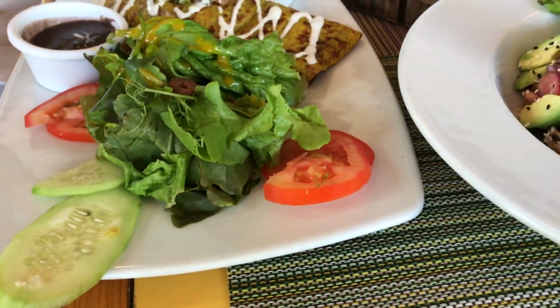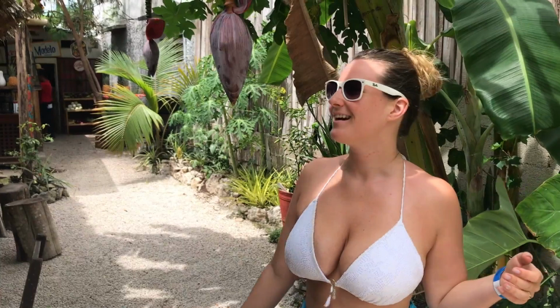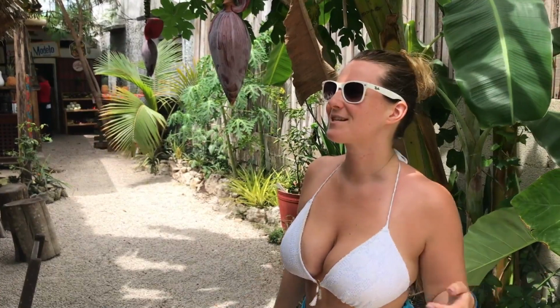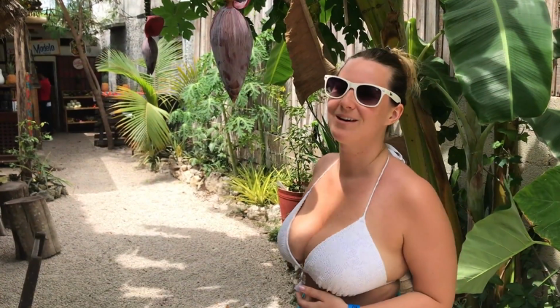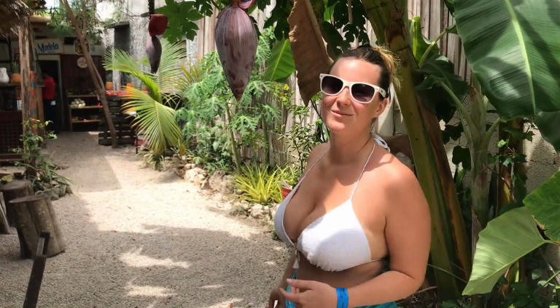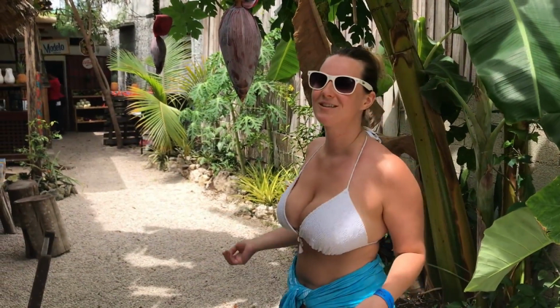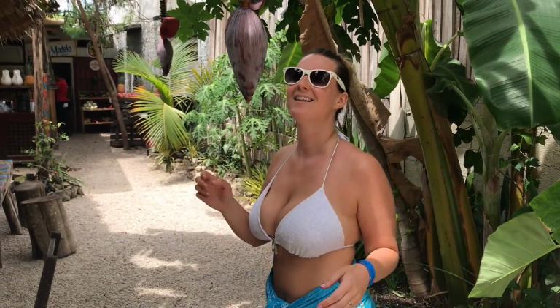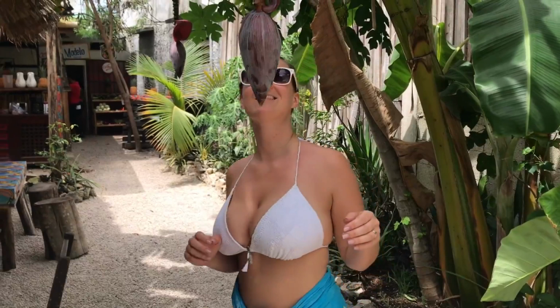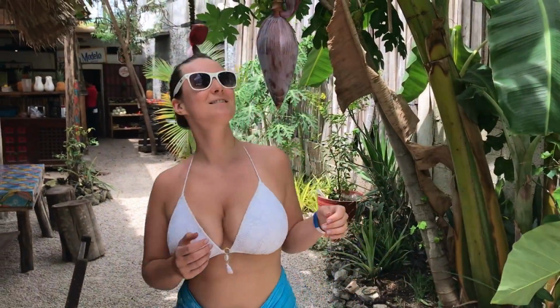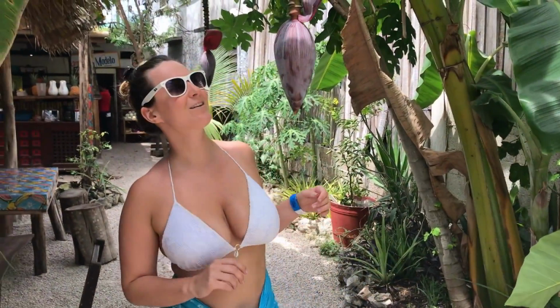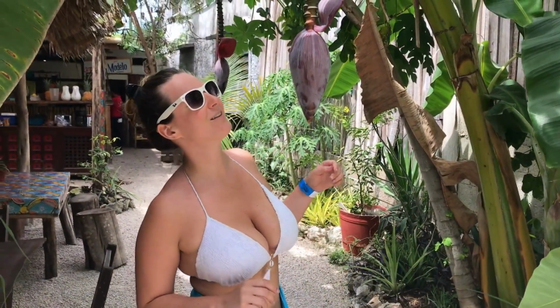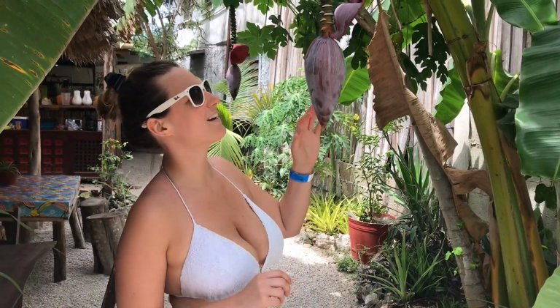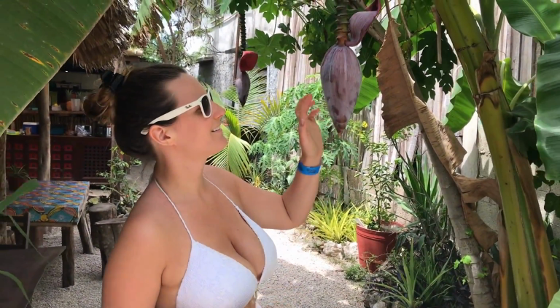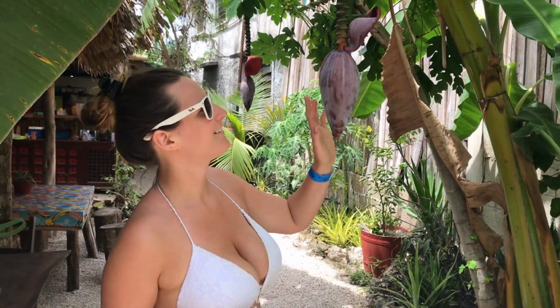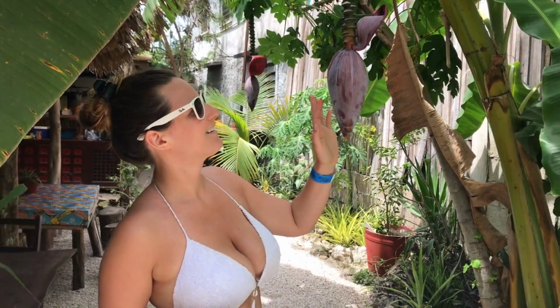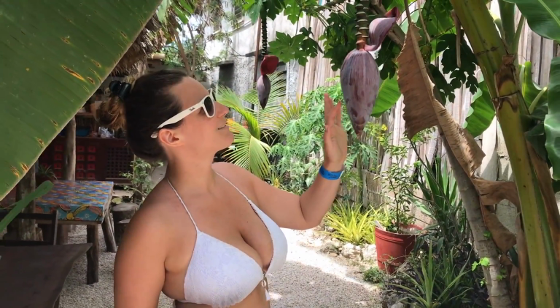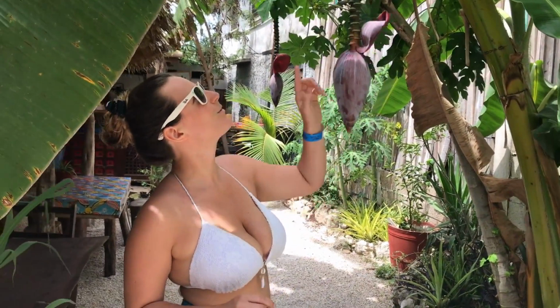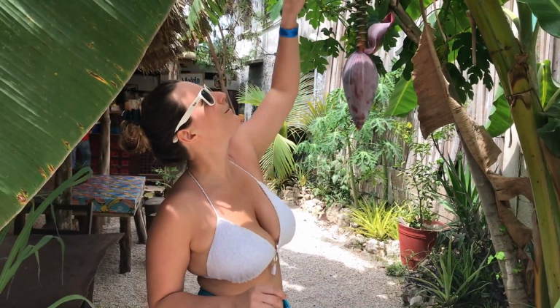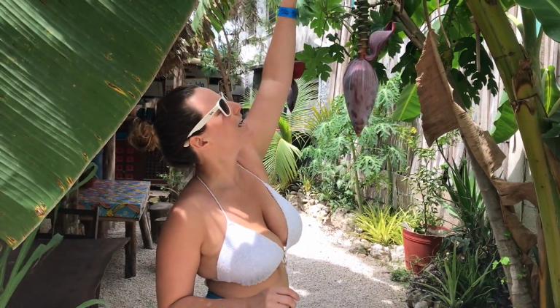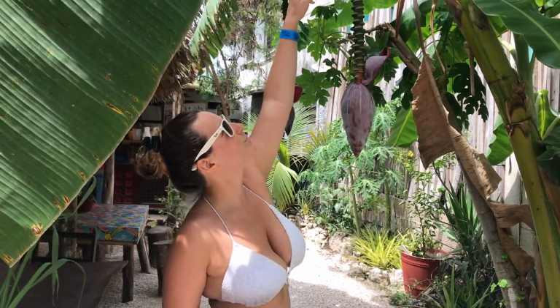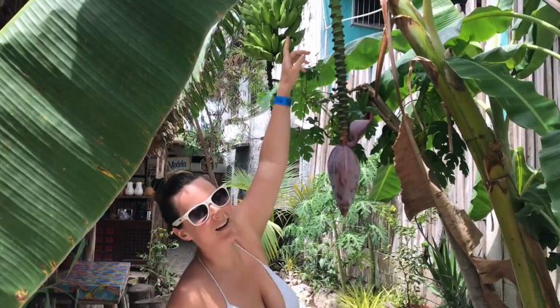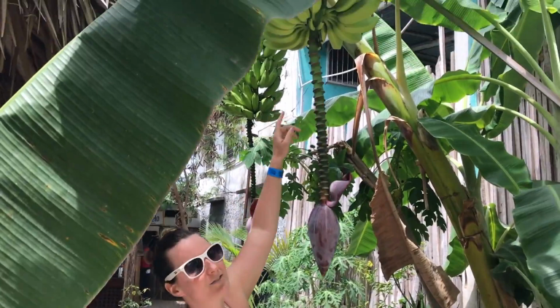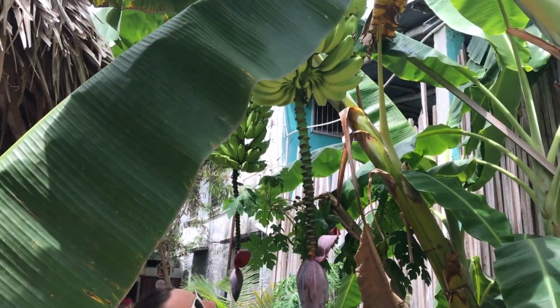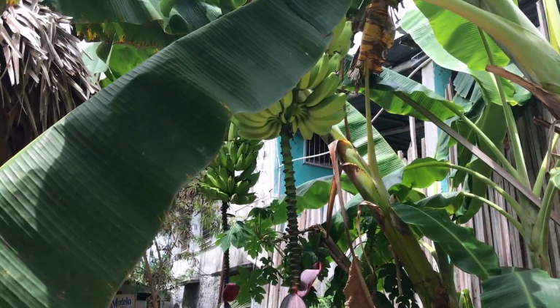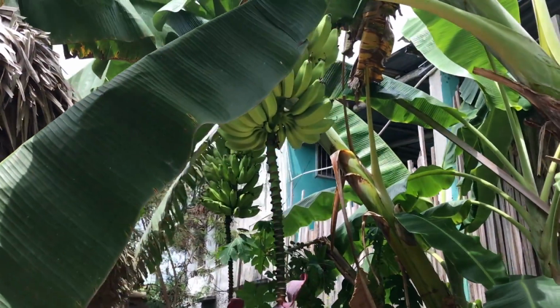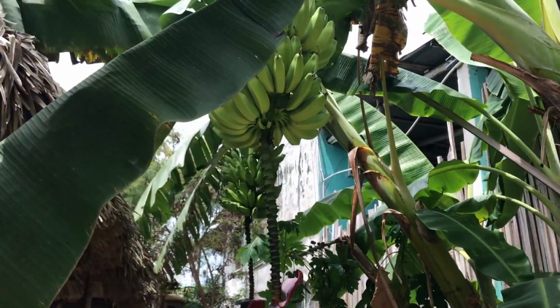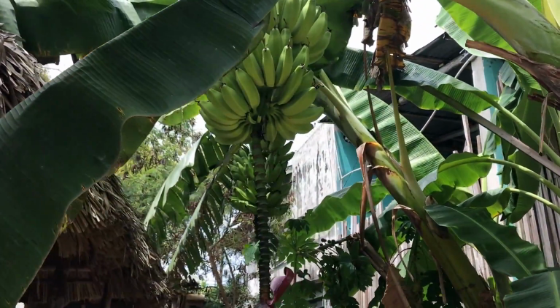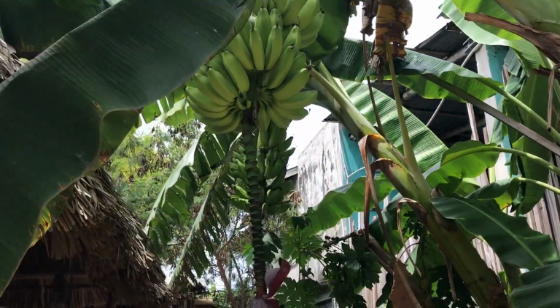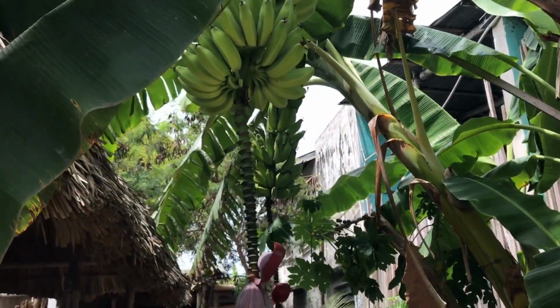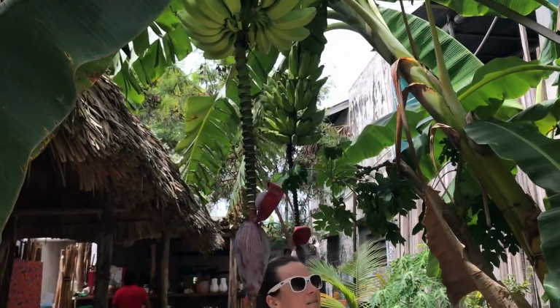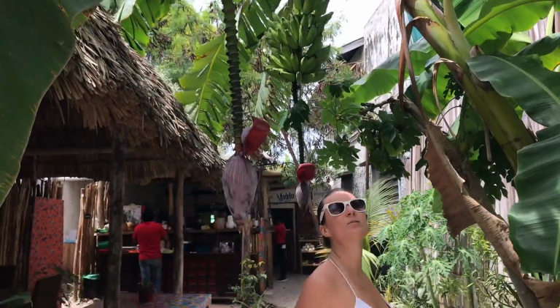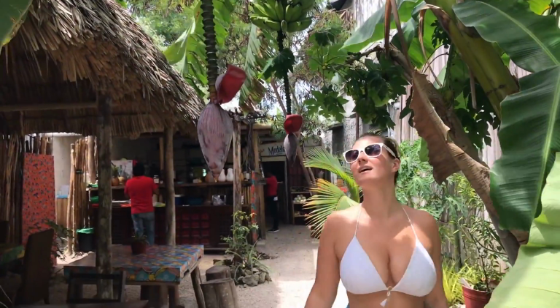So you guys, we're just exploring some restaurants, and look at this thing I found inside — that is so cool. And there's bananas growing up there actually. Super nice.